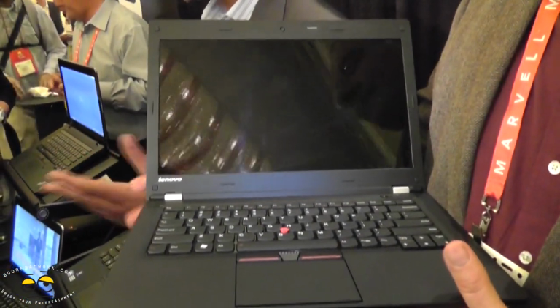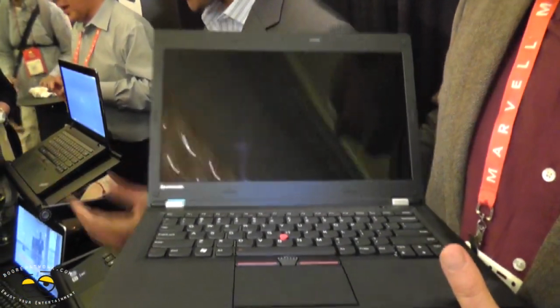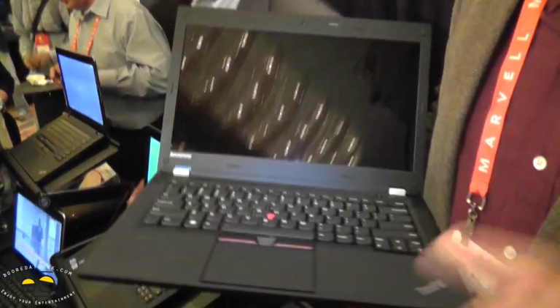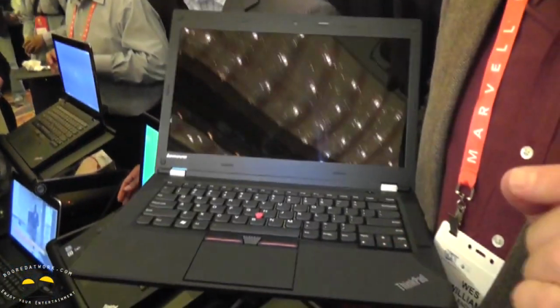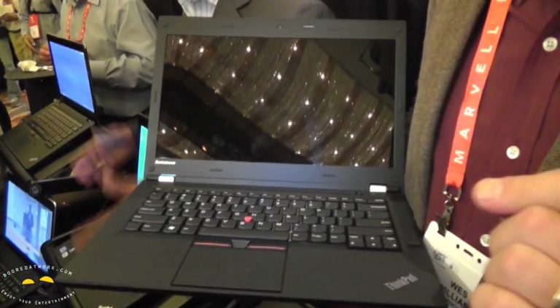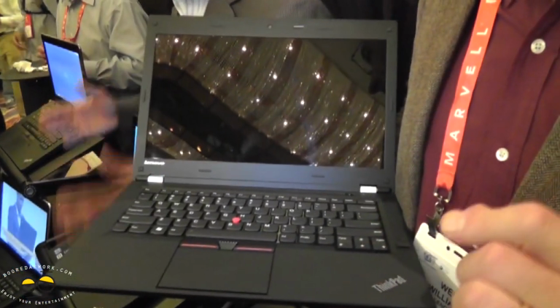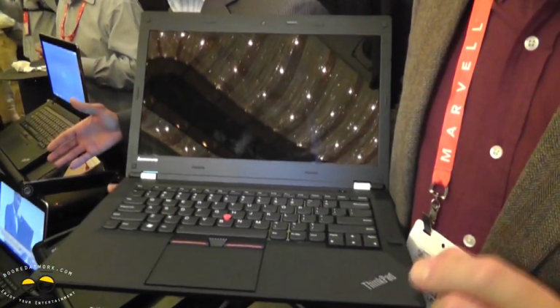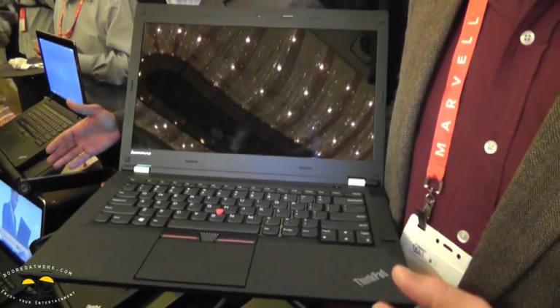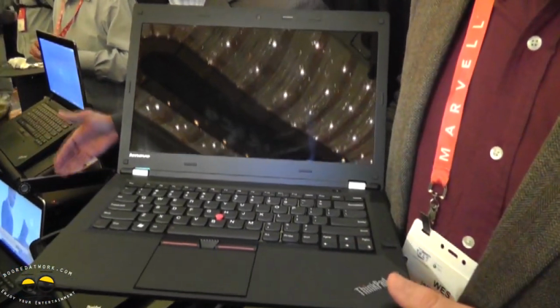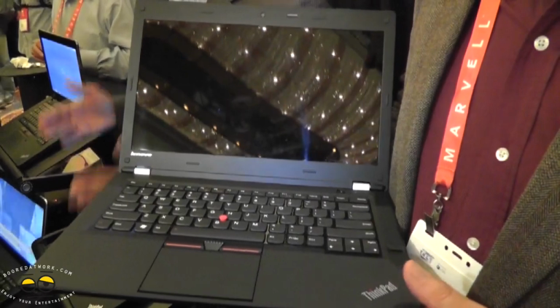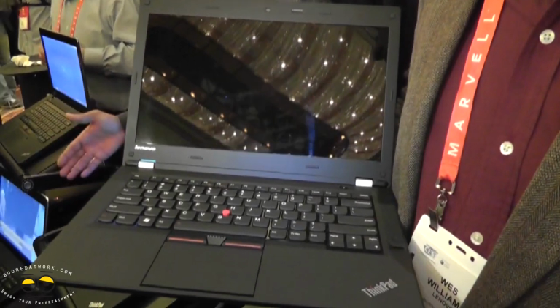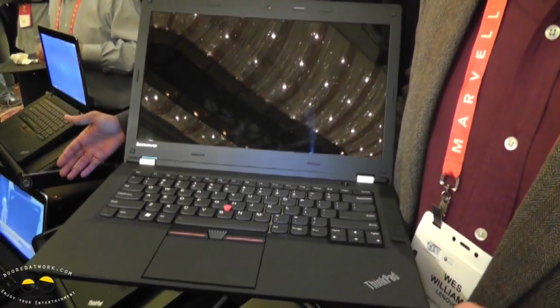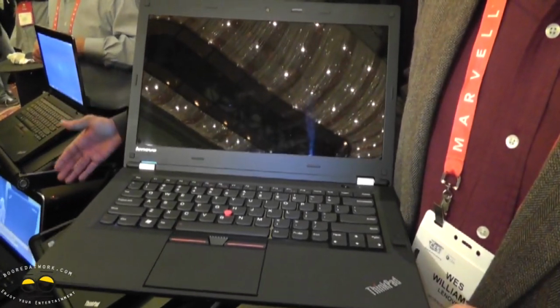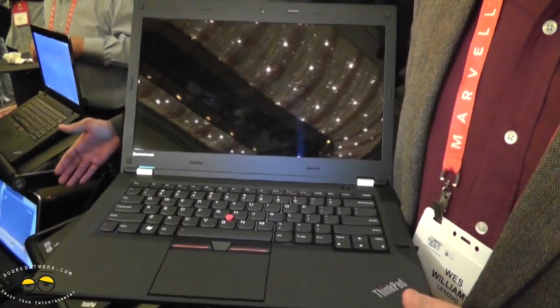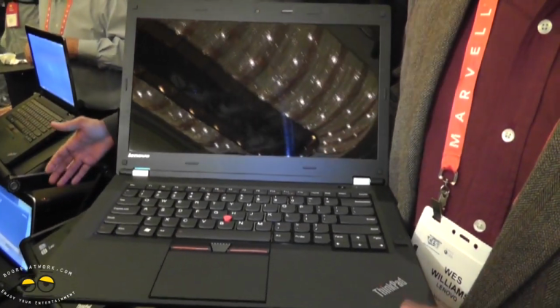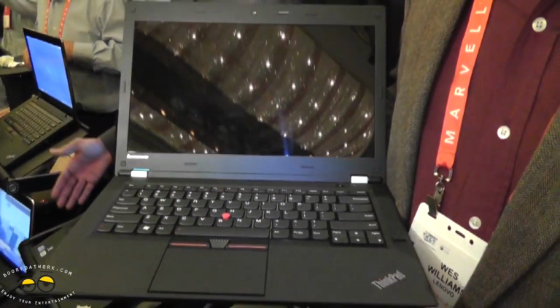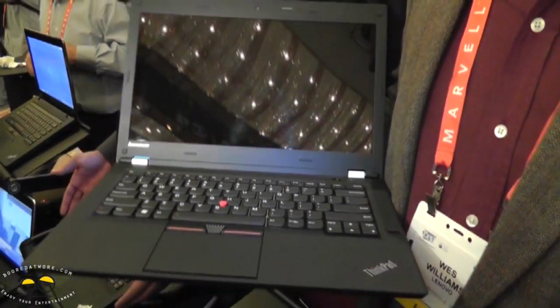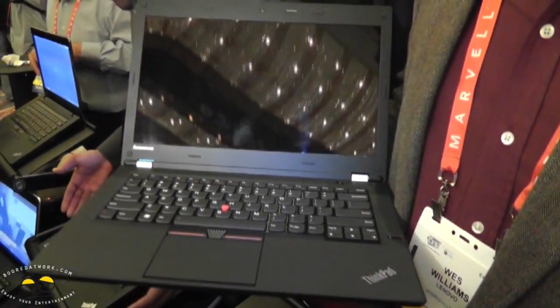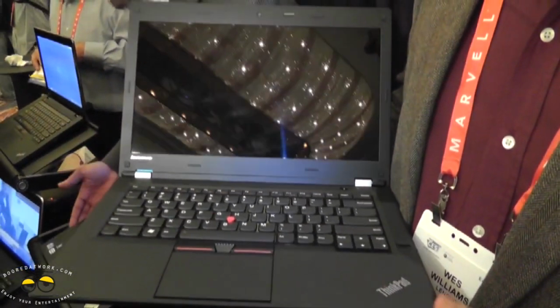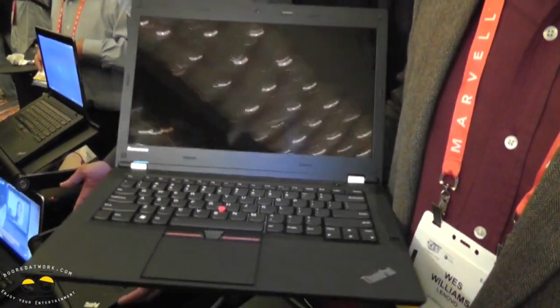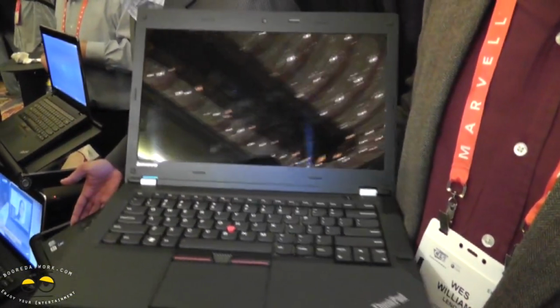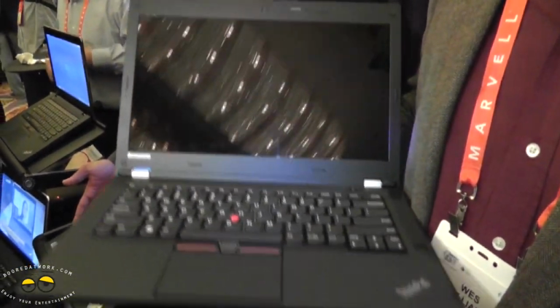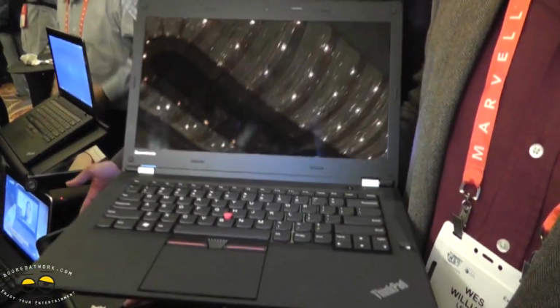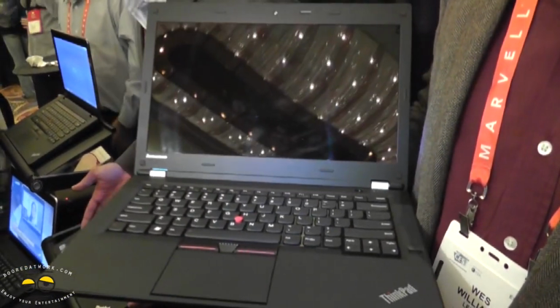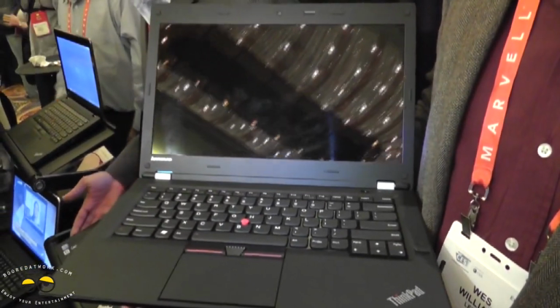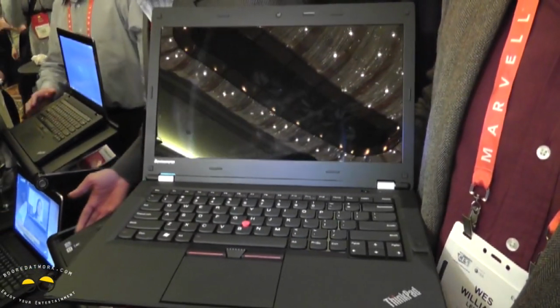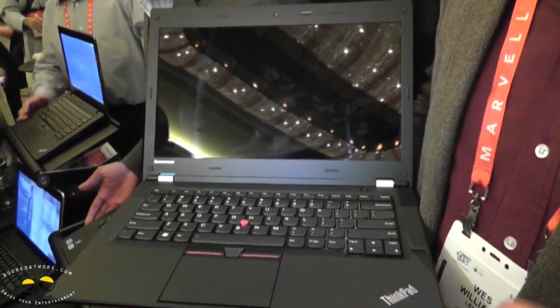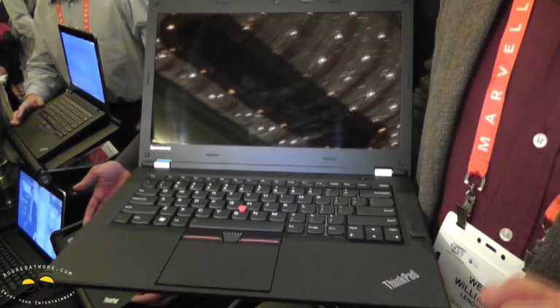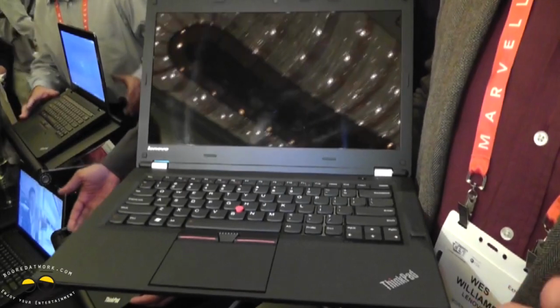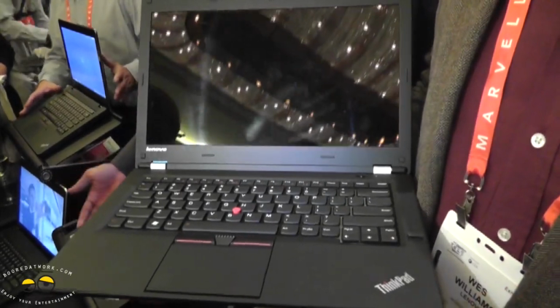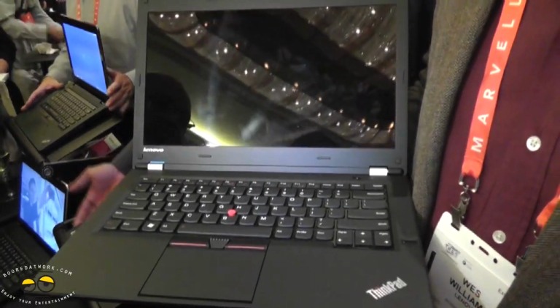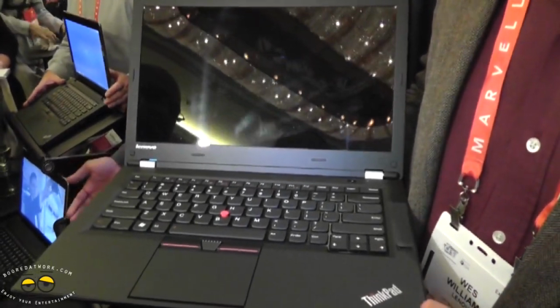I like that word commercial grade, but what that means is two things. First of all, it's everything about durability and reliability that you trust in a ThinkPad, but it's more than that to me.